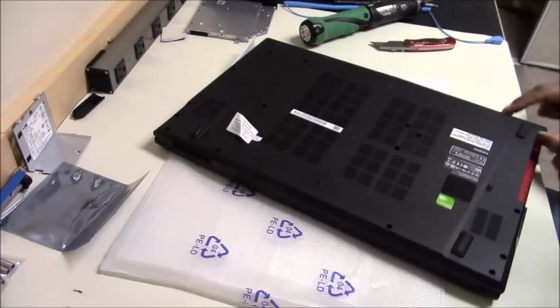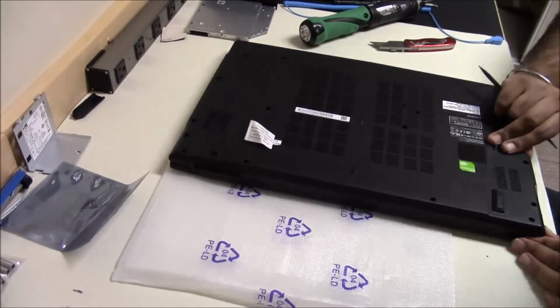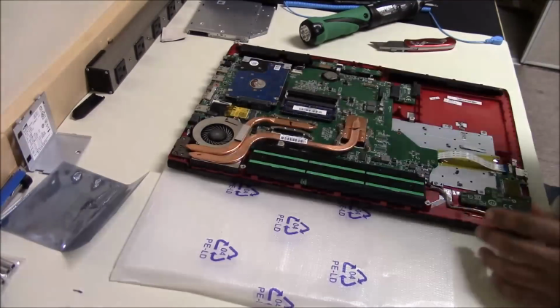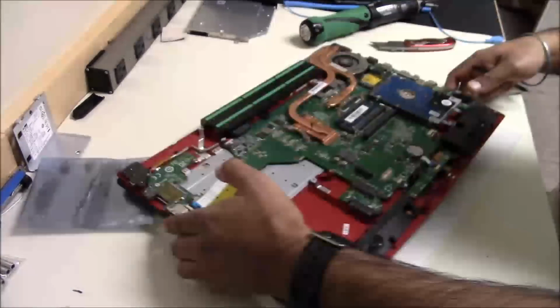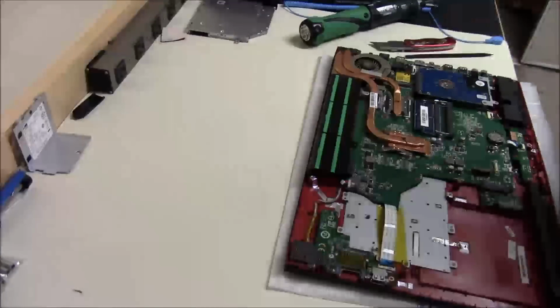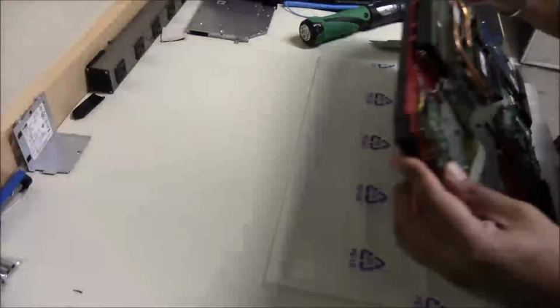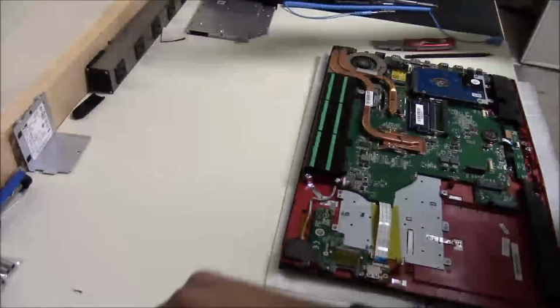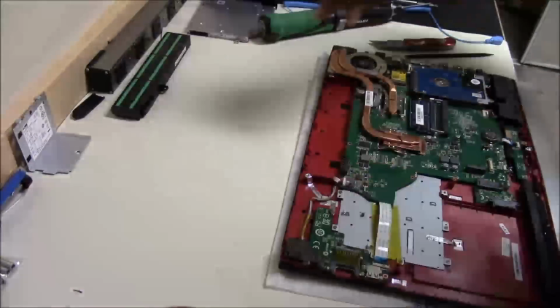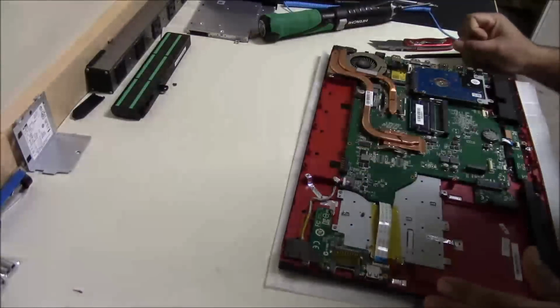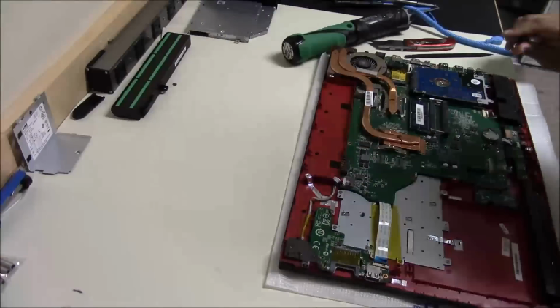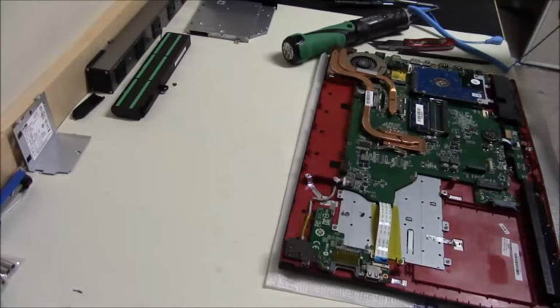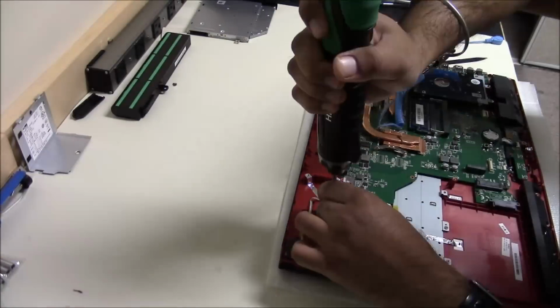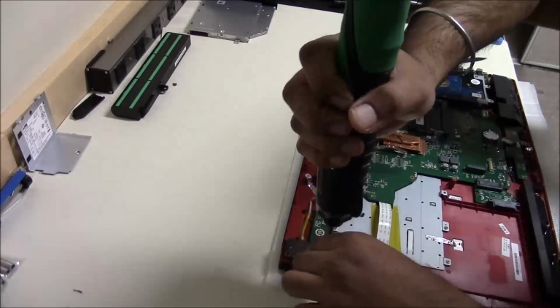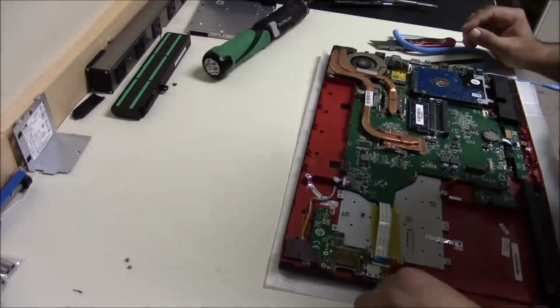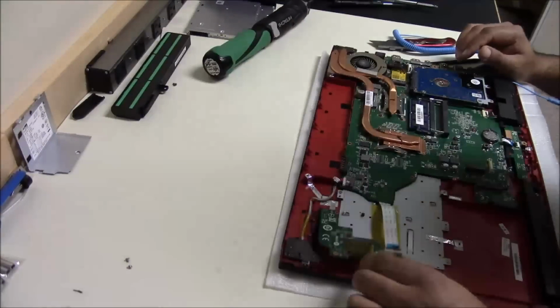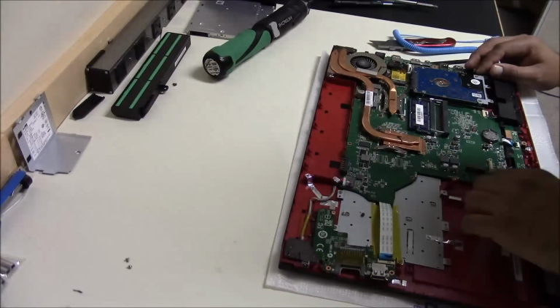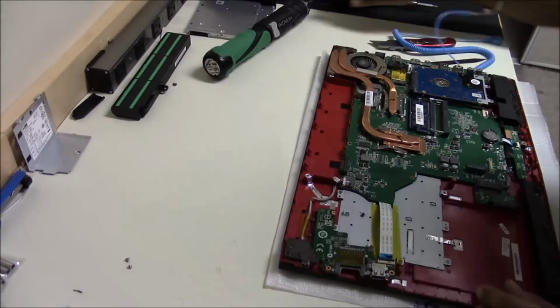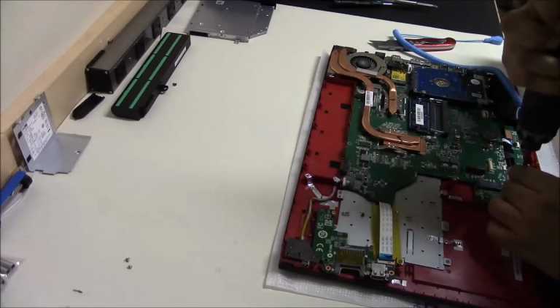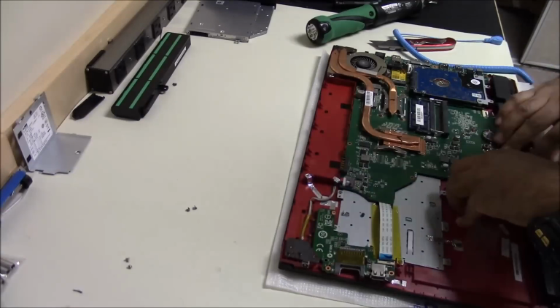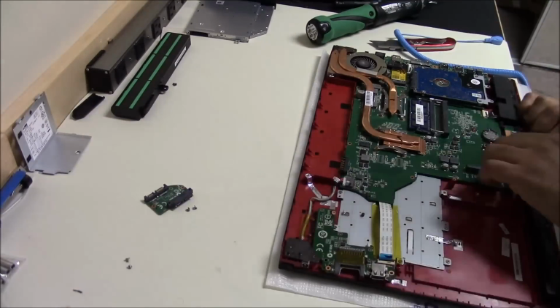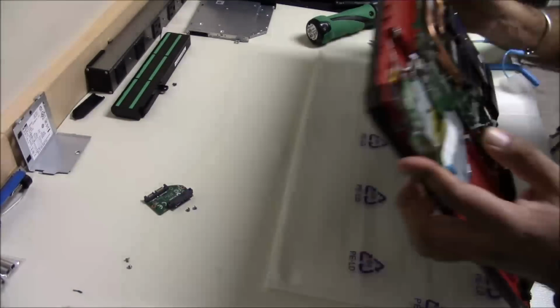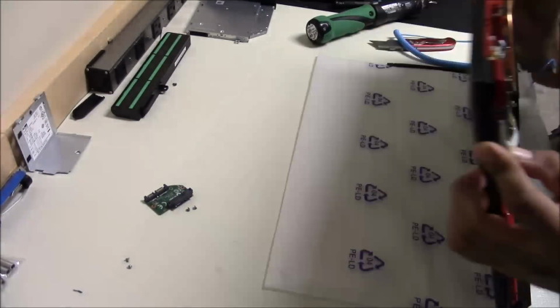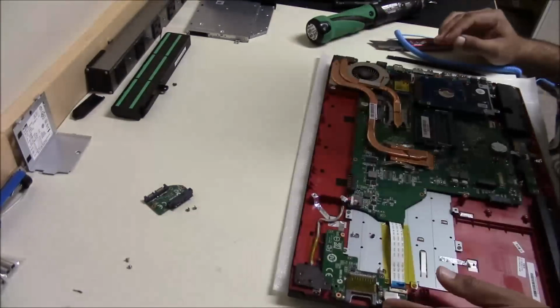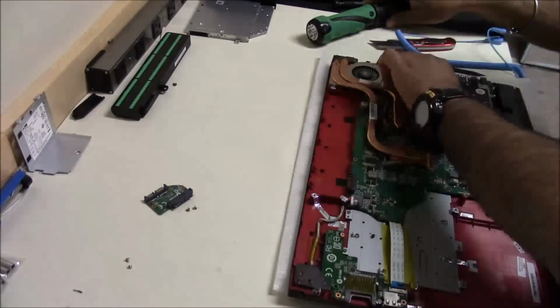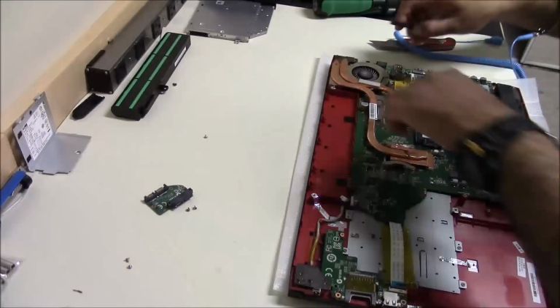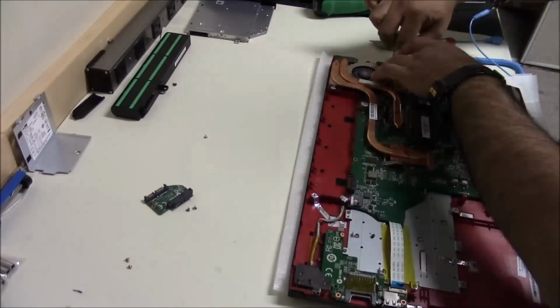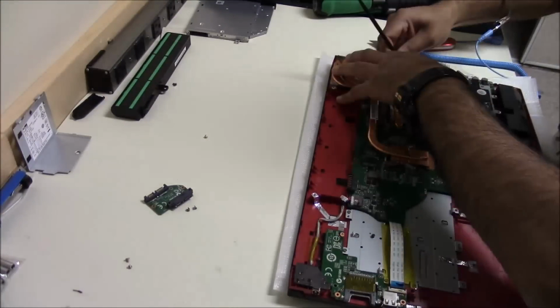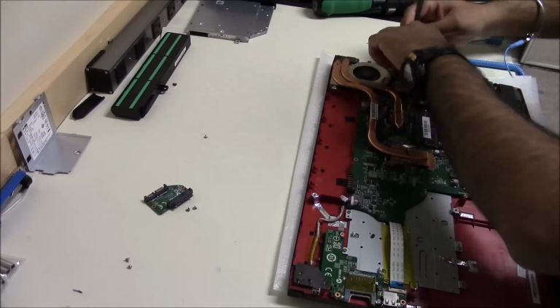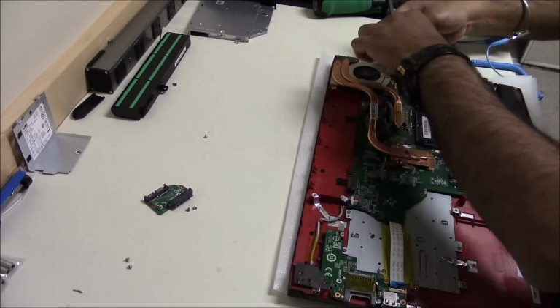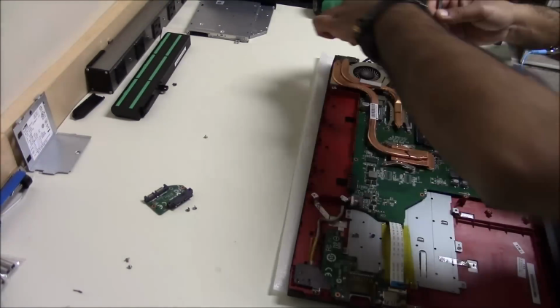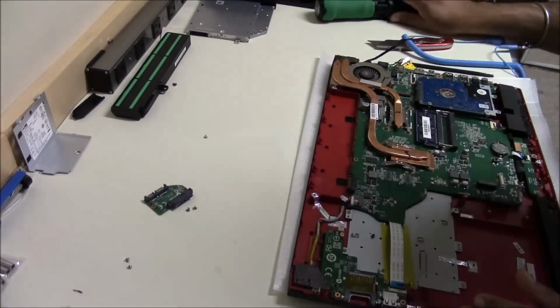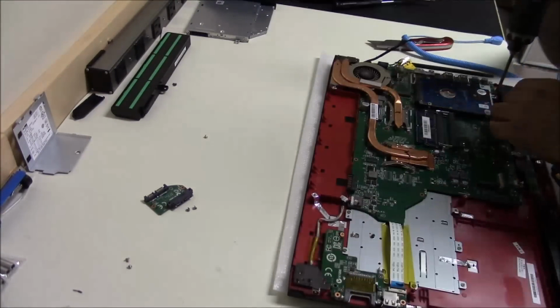Here are all the internal components. This computer has a battery which is inside the computer — you cannot remove it from outside. Remove that battery first, and then all the other components.